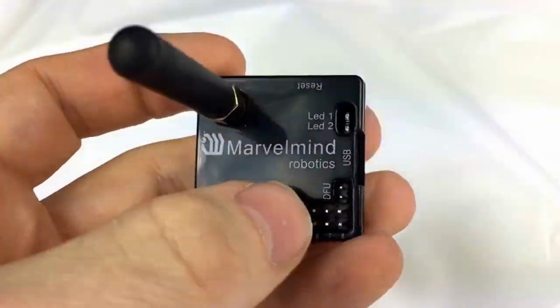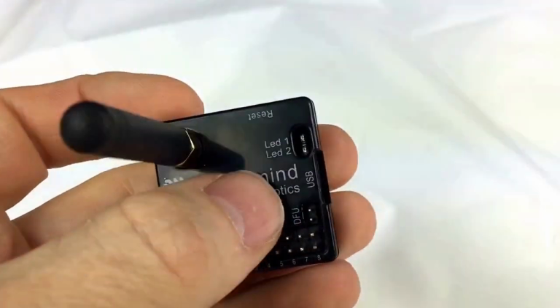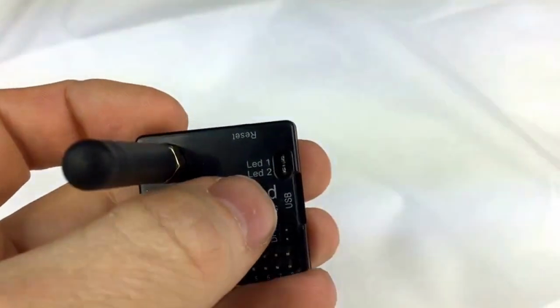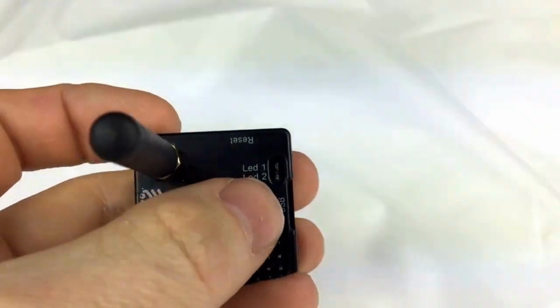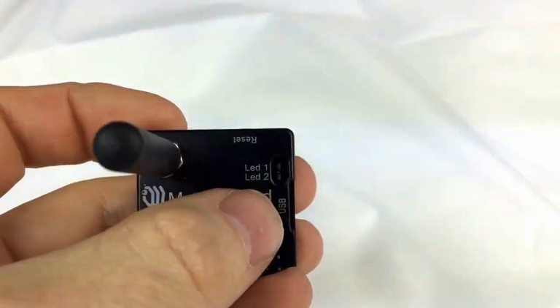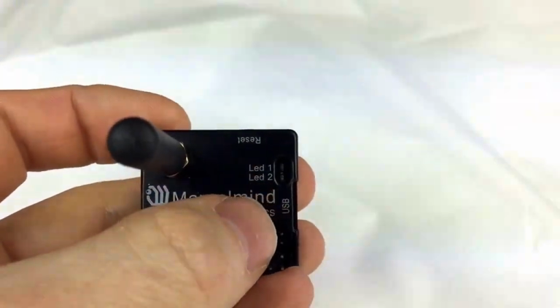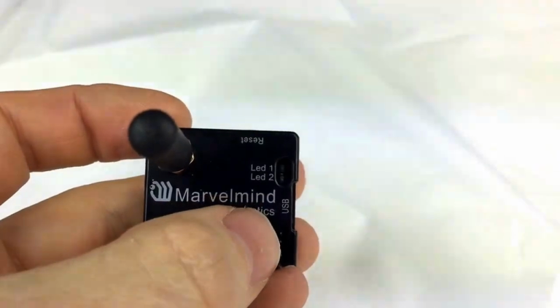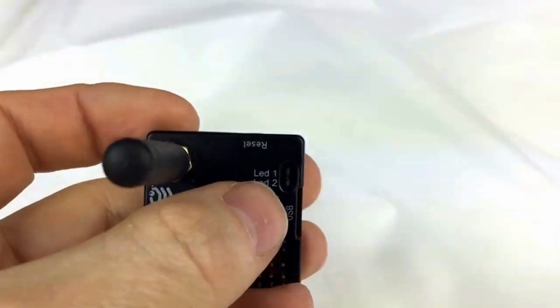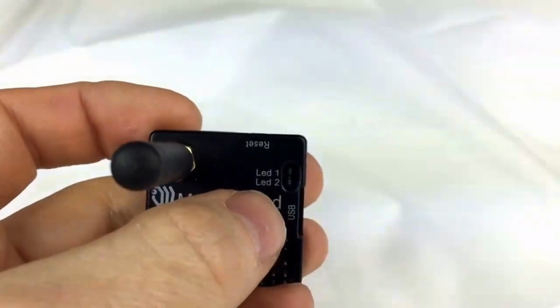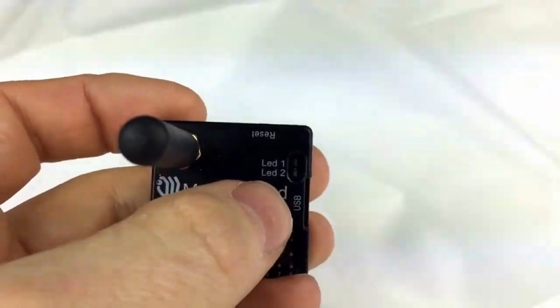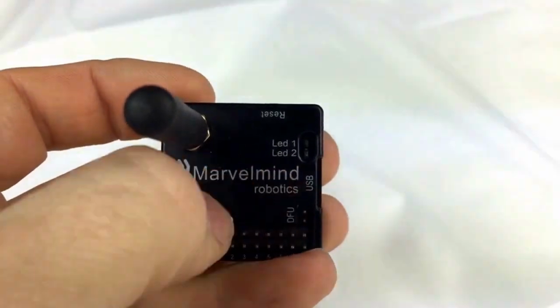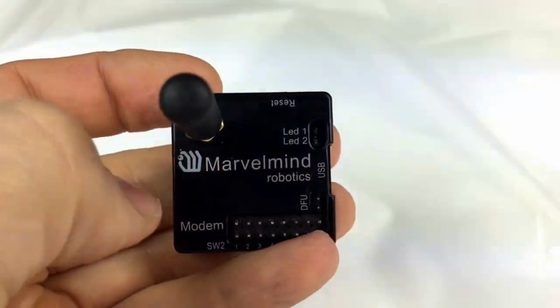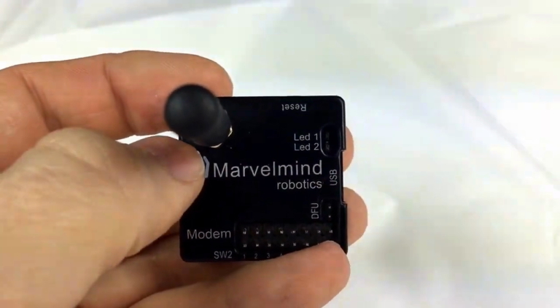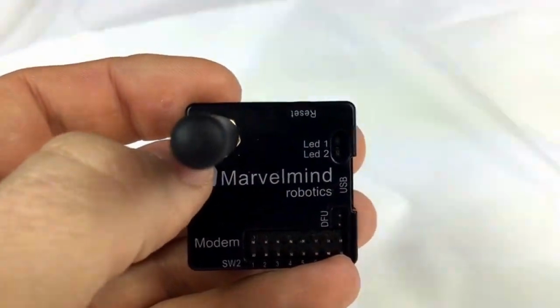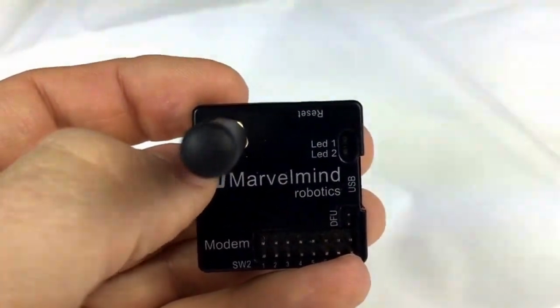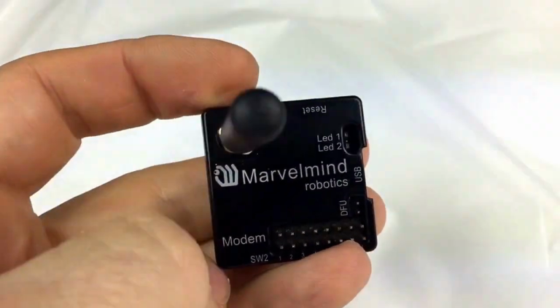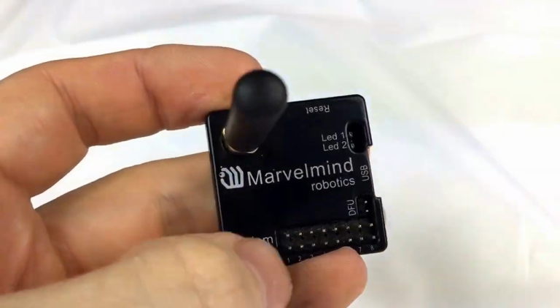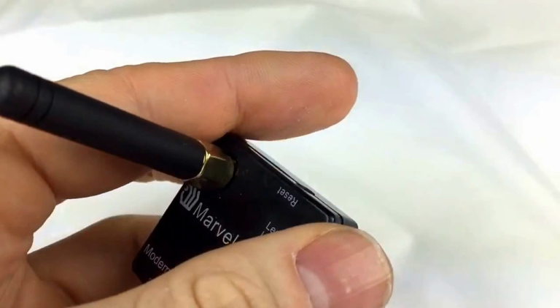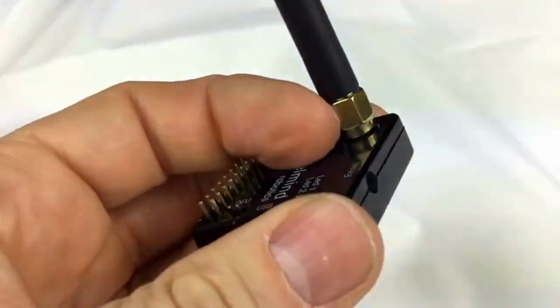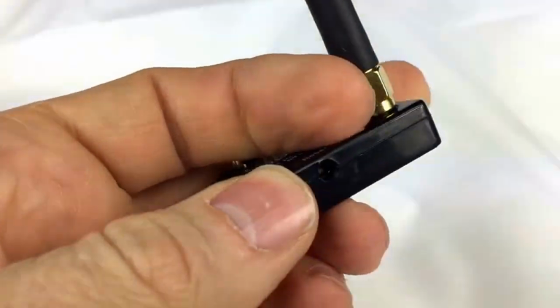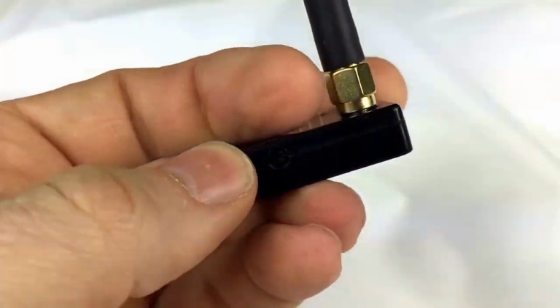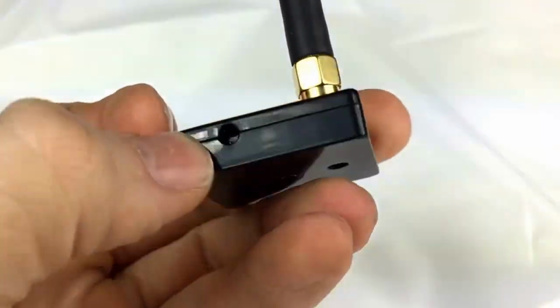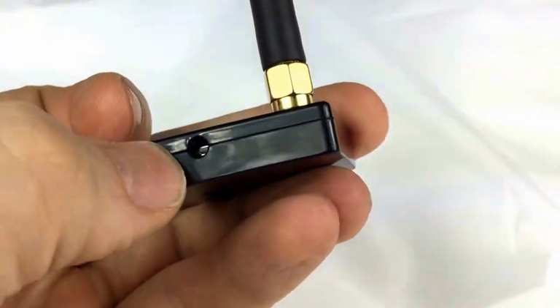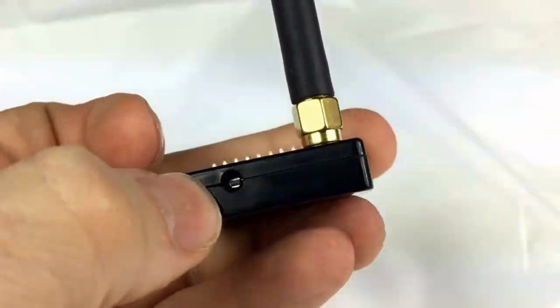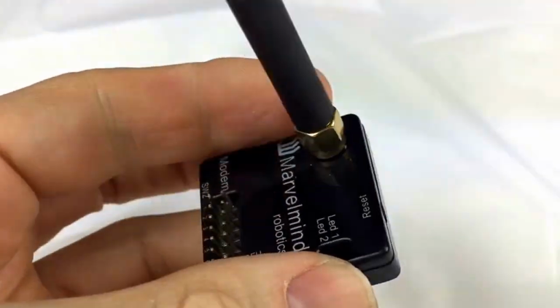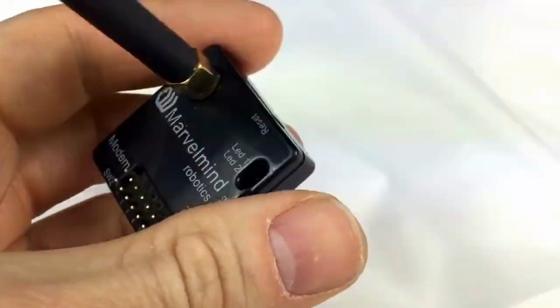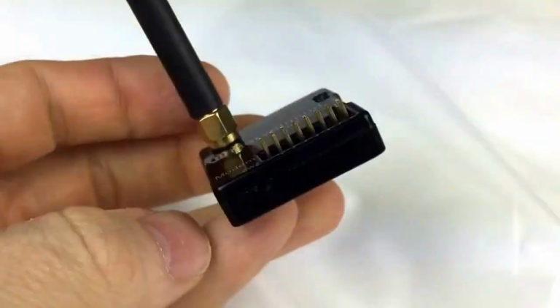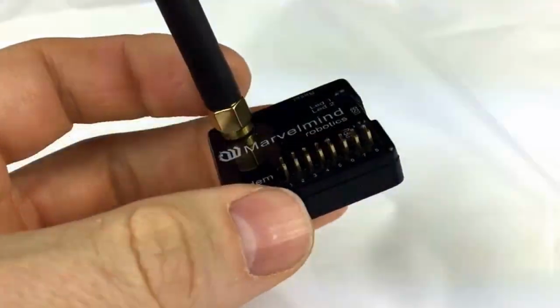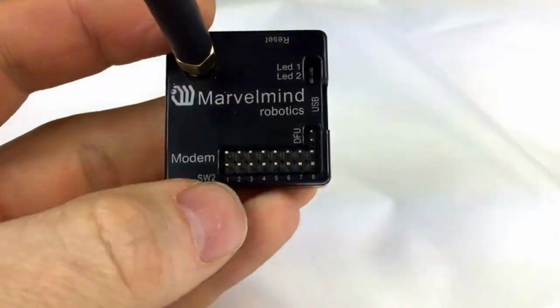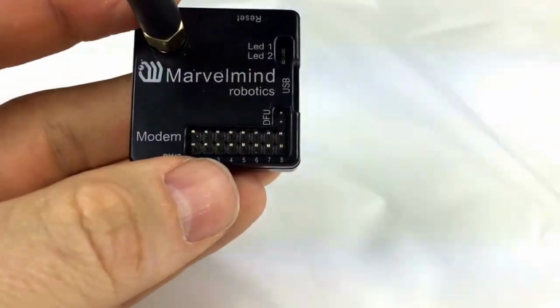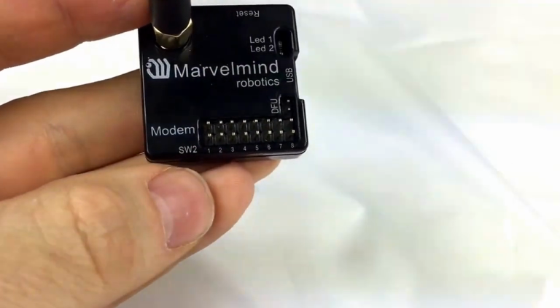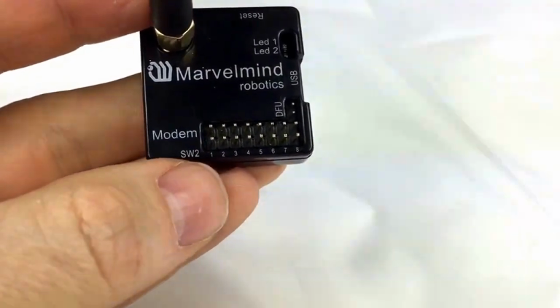It has two LEDs. One is indicating the activity — I think it's LED number two — and LED number one is reserved for future applications. It has a reset button as well, and it has plenty of pins for interfacing.